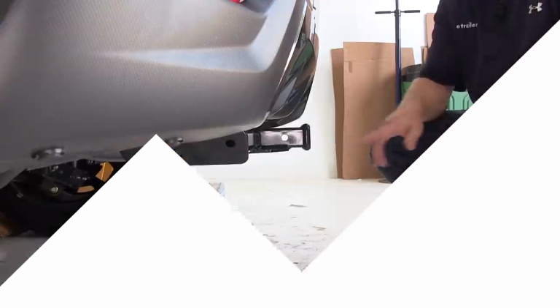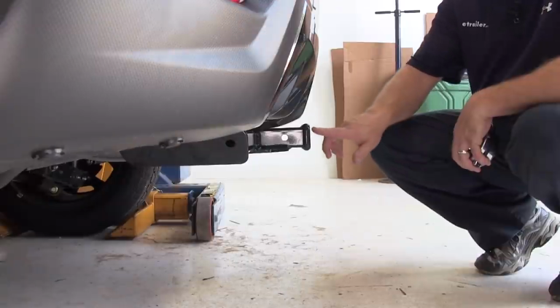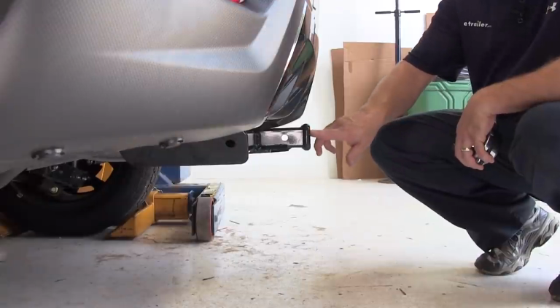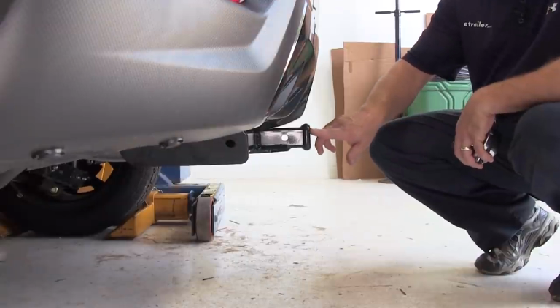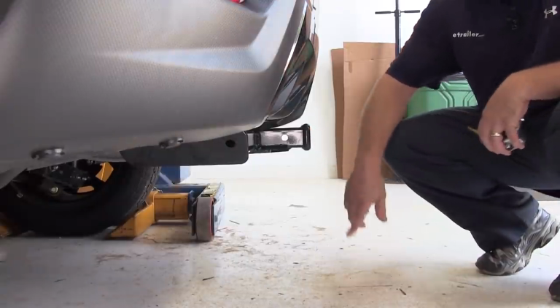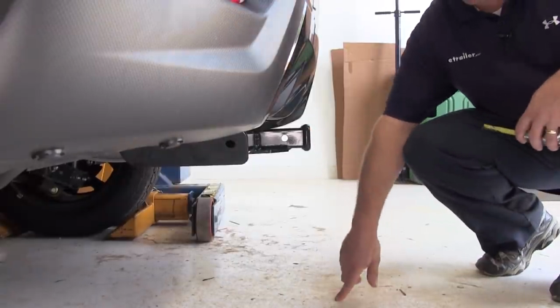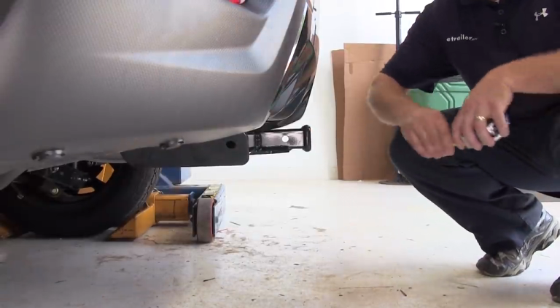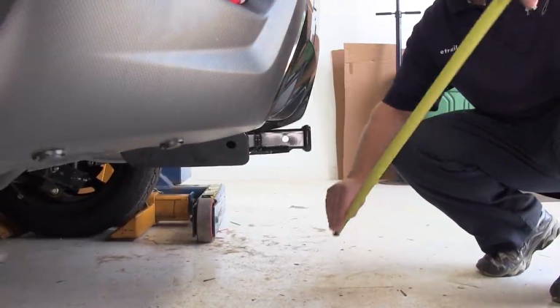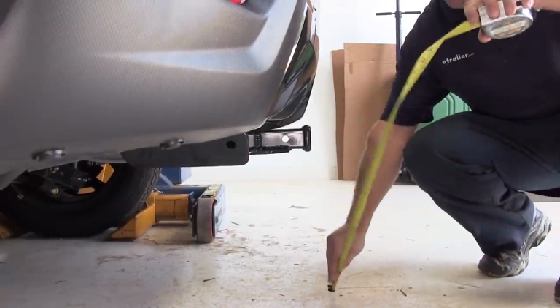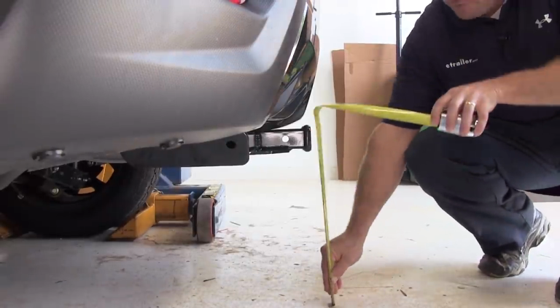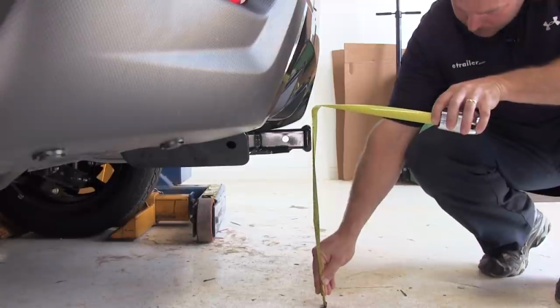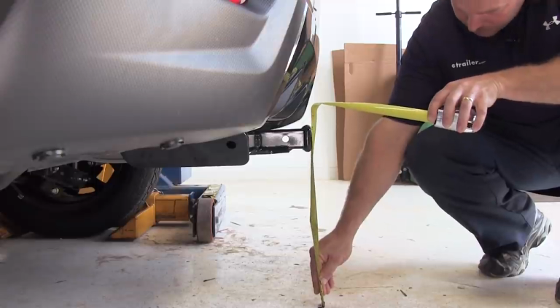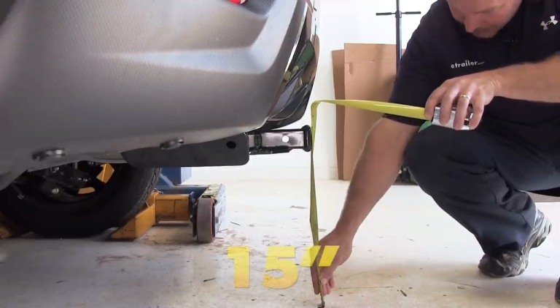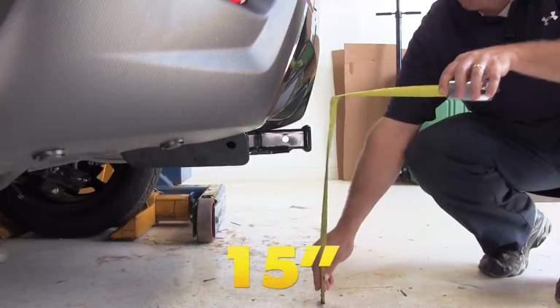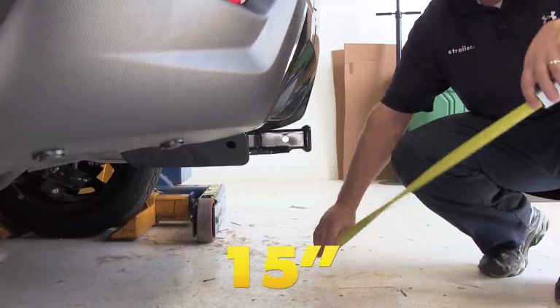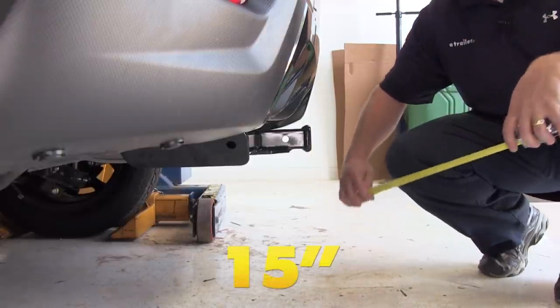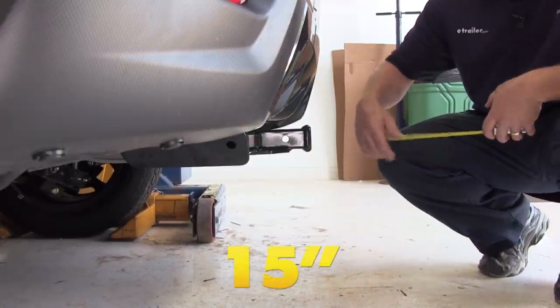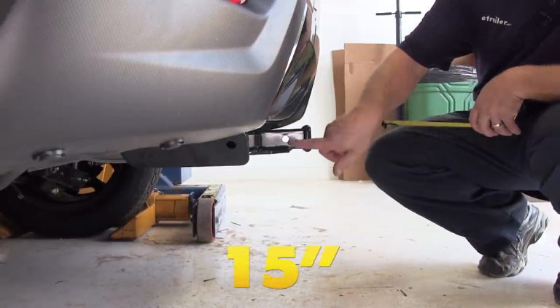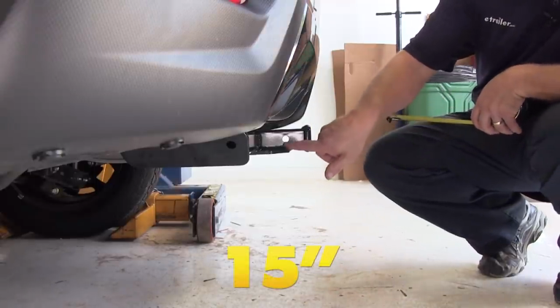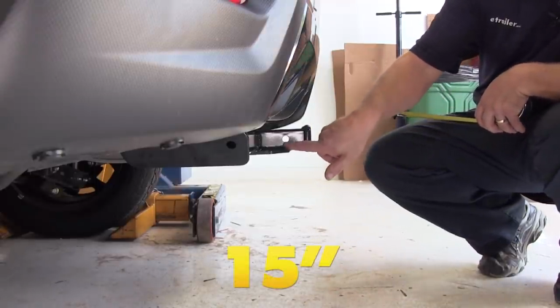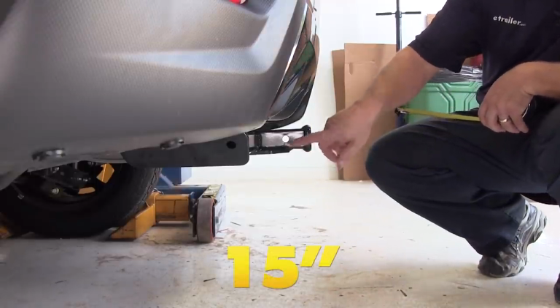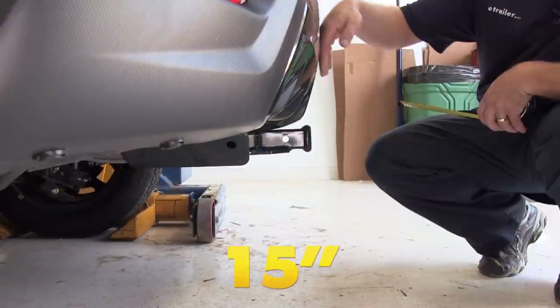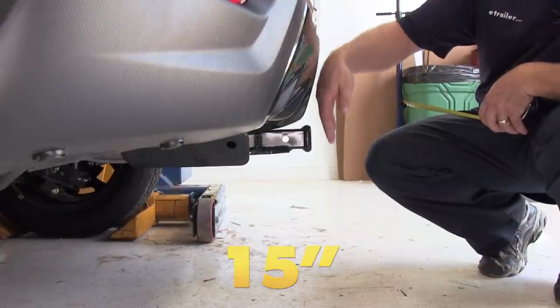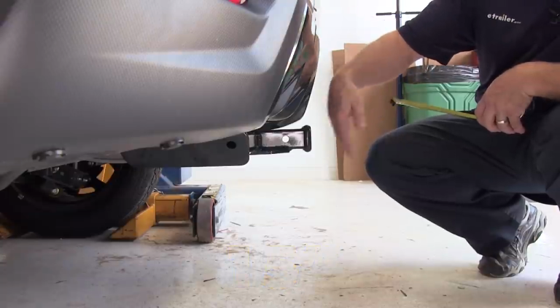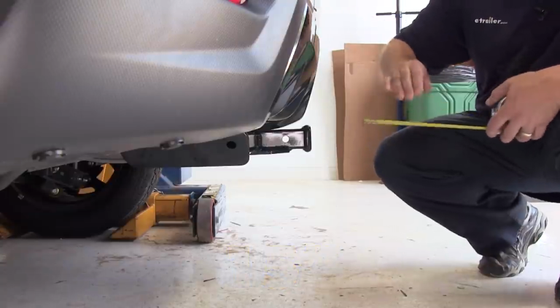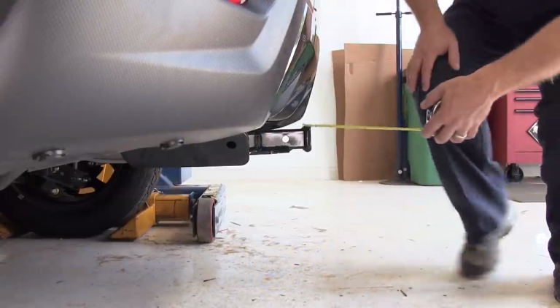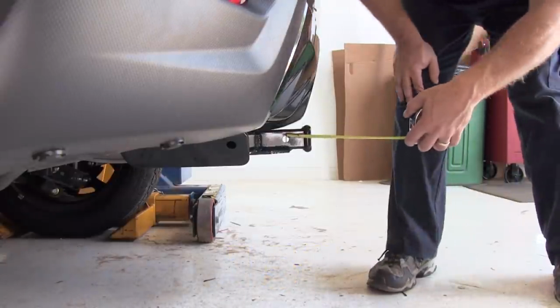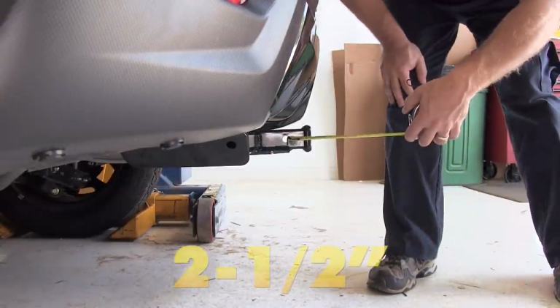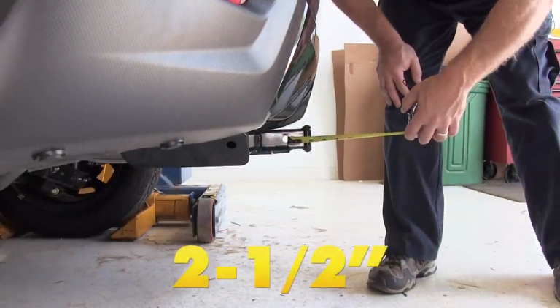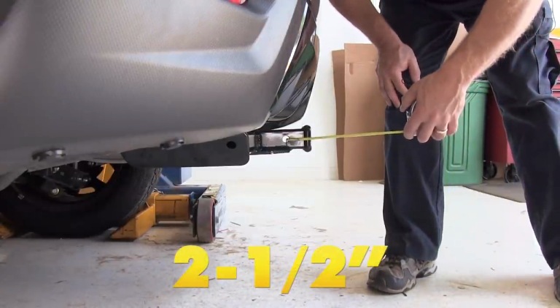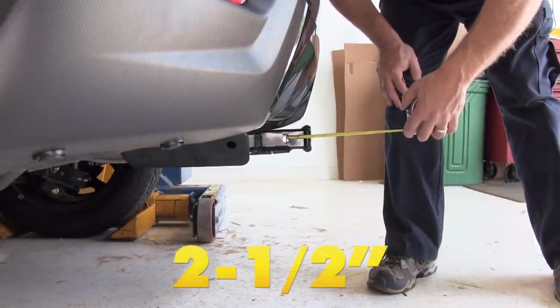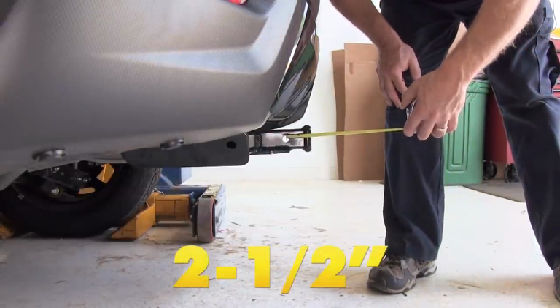From the top of the opening in the receiver to the ground, we have just under 15 inches. From the center of the hitch pin hole to the outermost edge of the bumper, we have about two and a half inches.